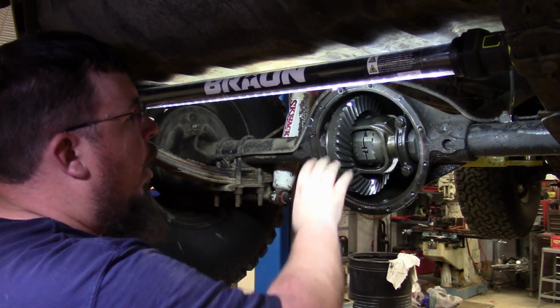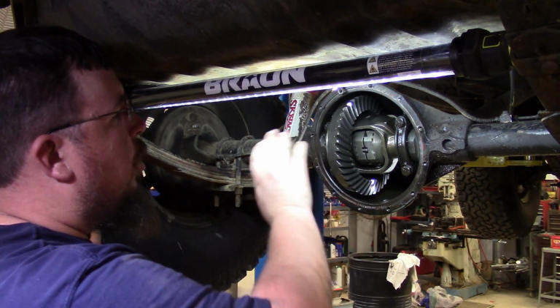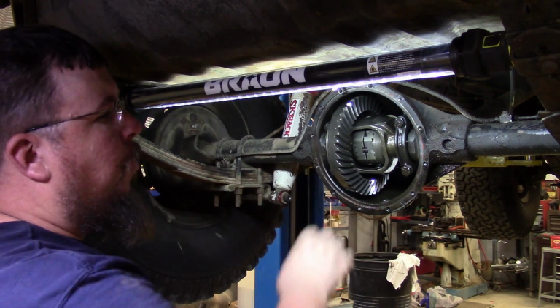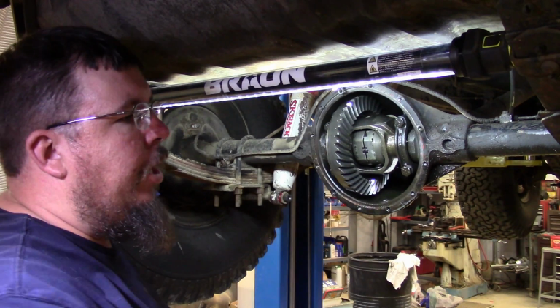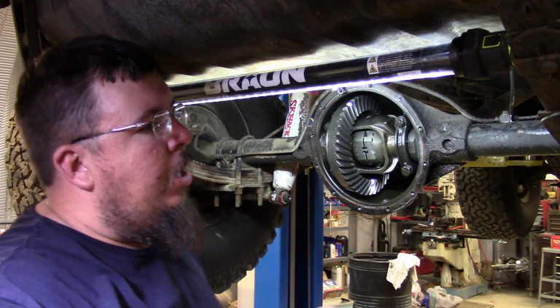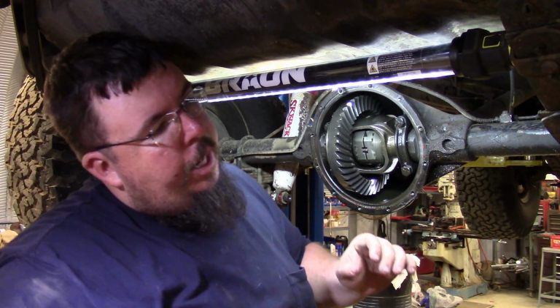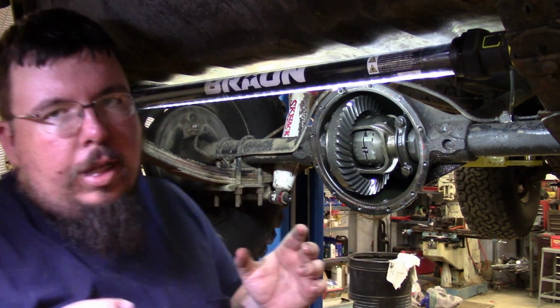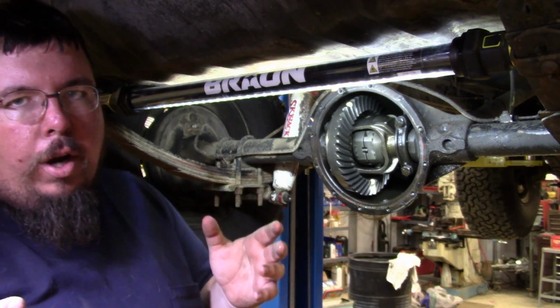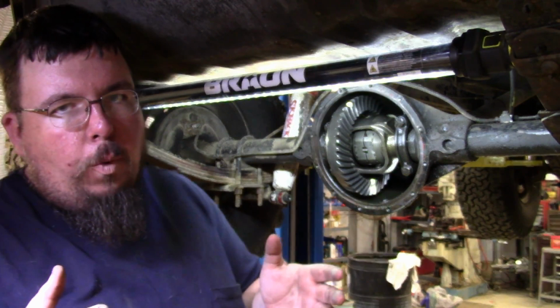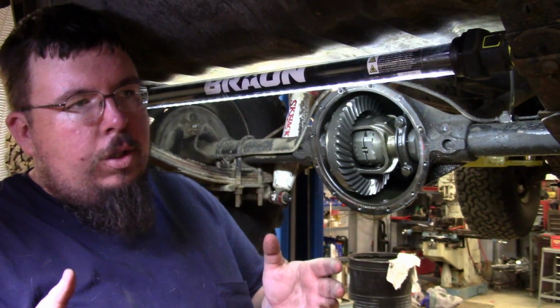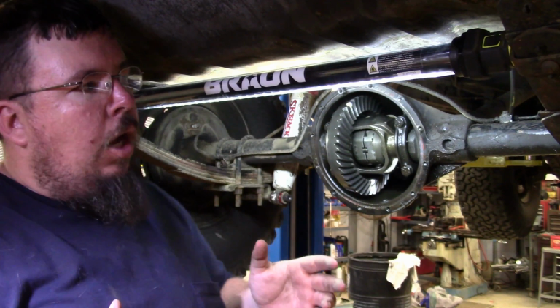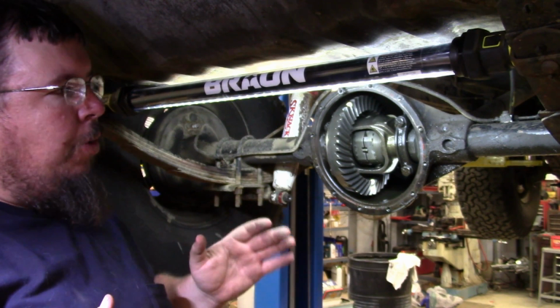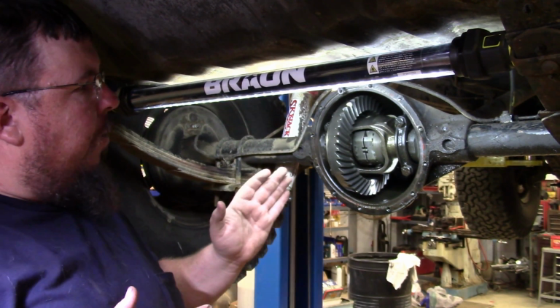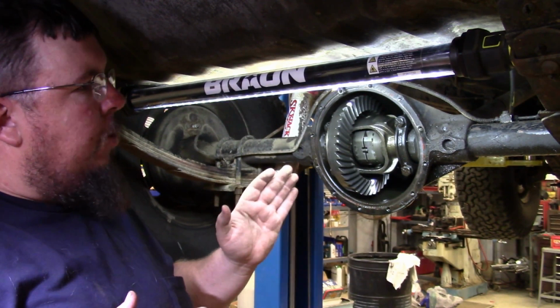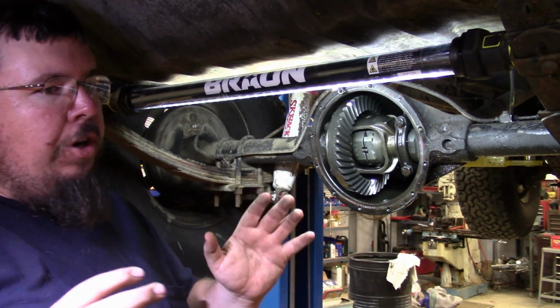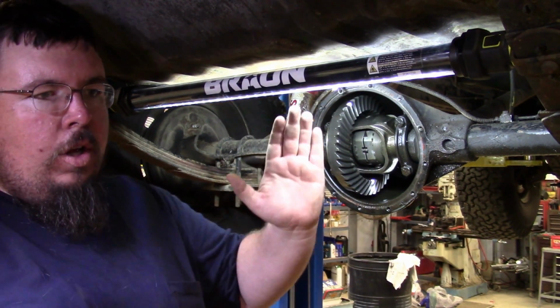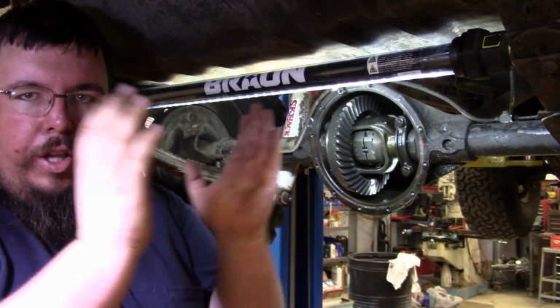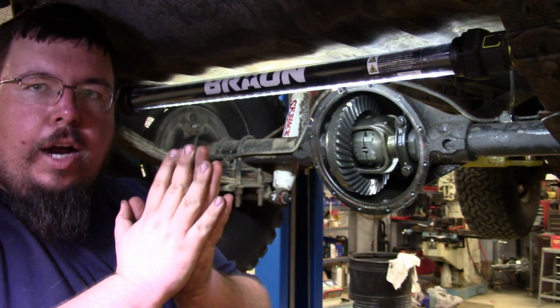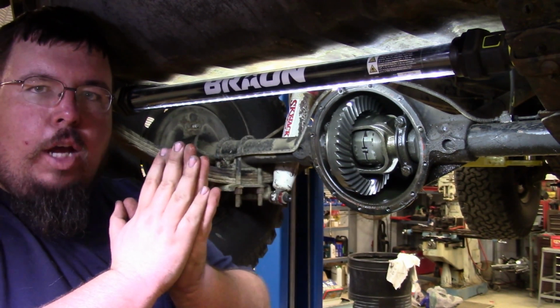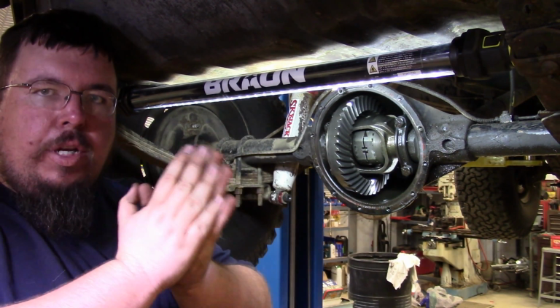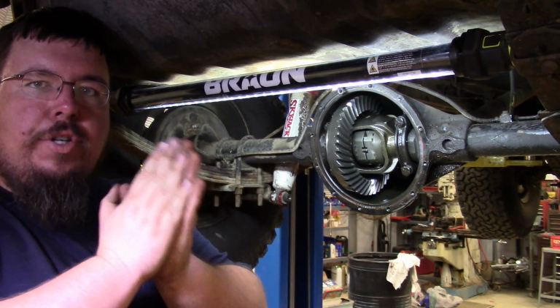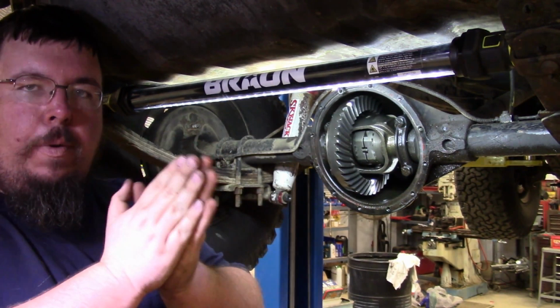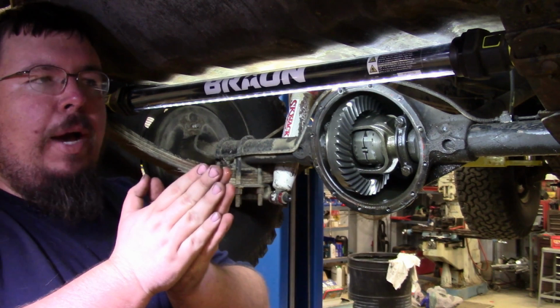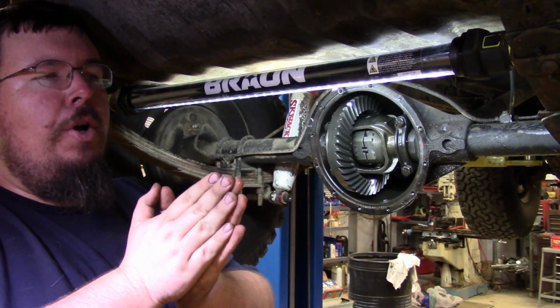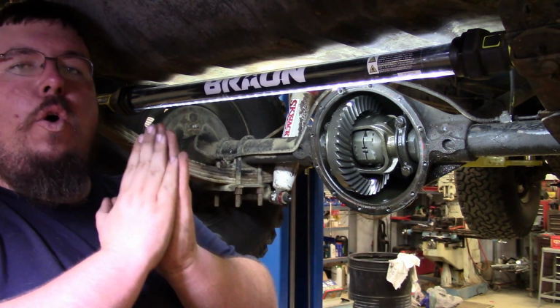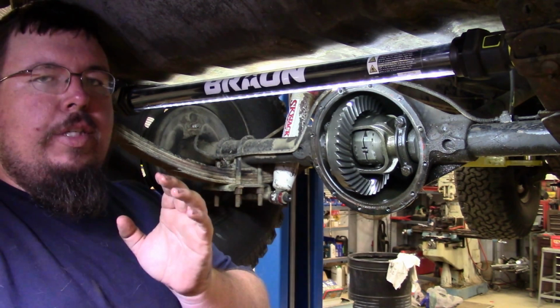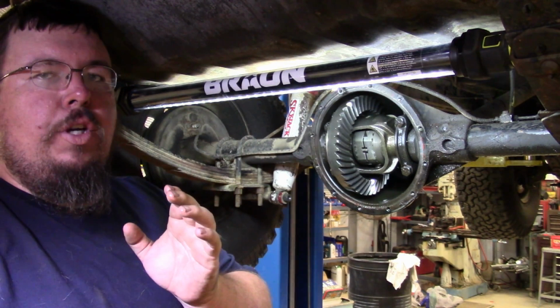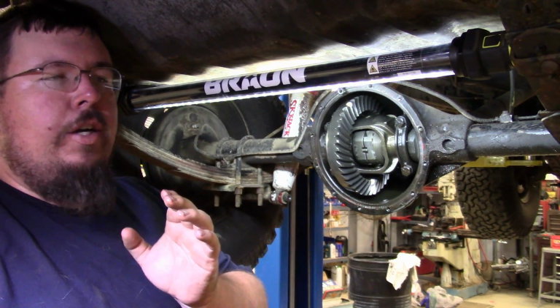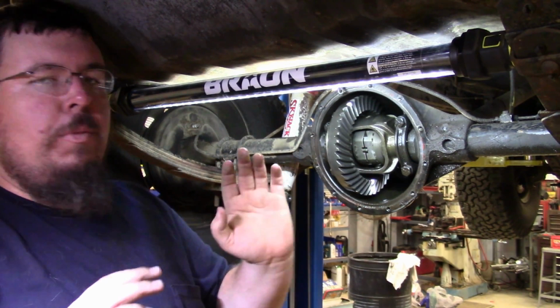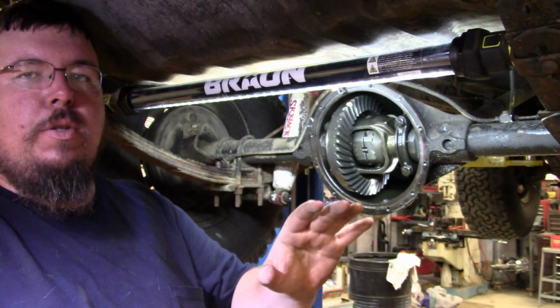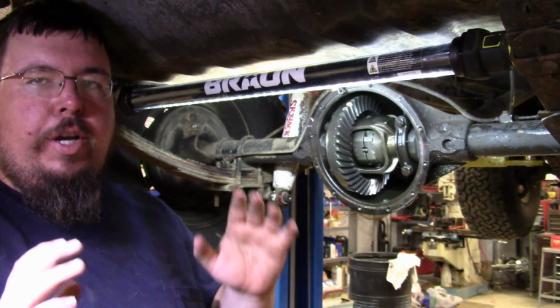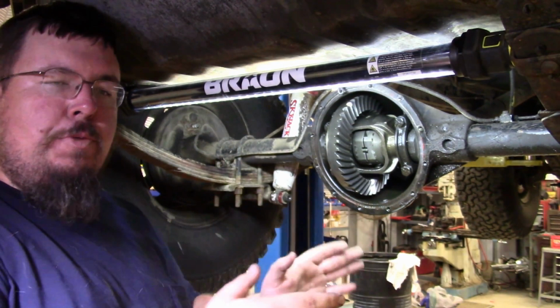The carrier is not spinning, the ring gear is not spinning — and that's how a locker works. You have either it's locked and both tires have power, or one side is unlocked from the system so it can free spin.